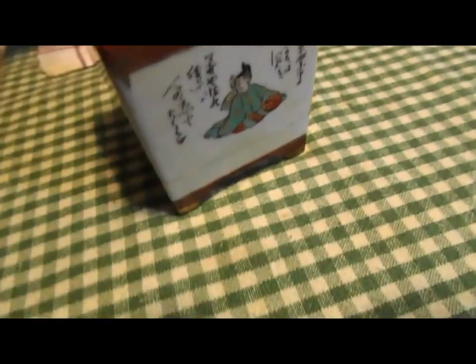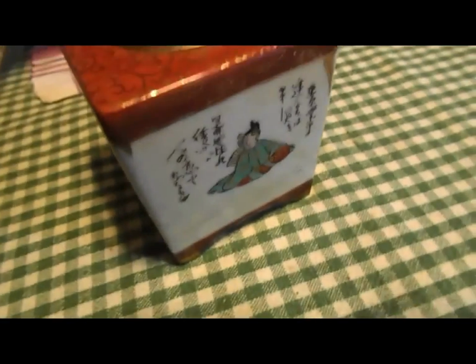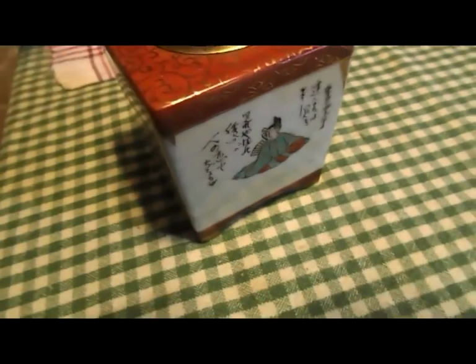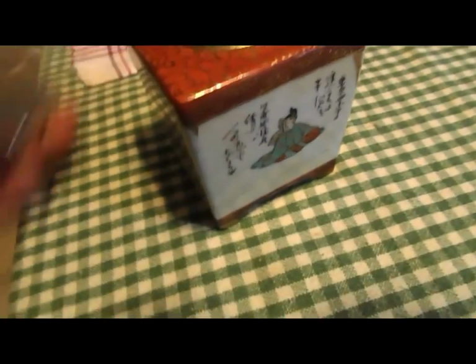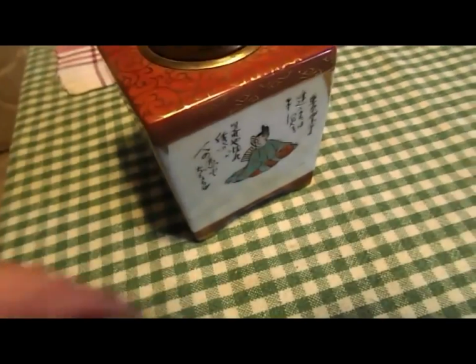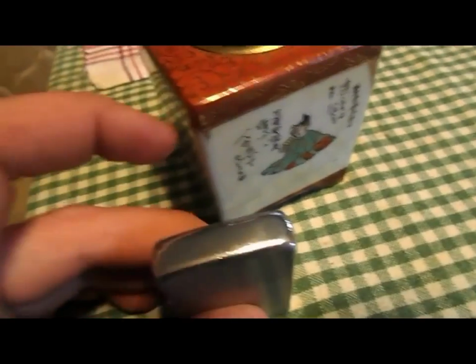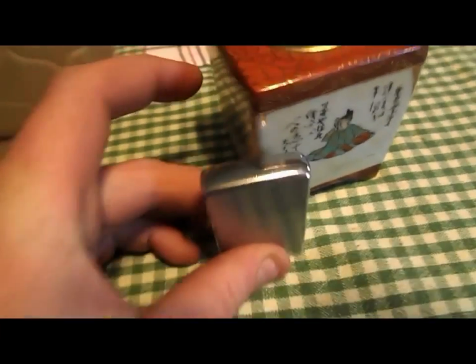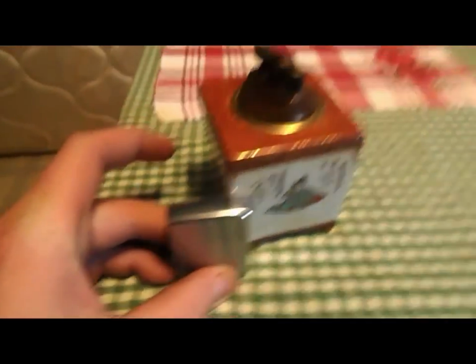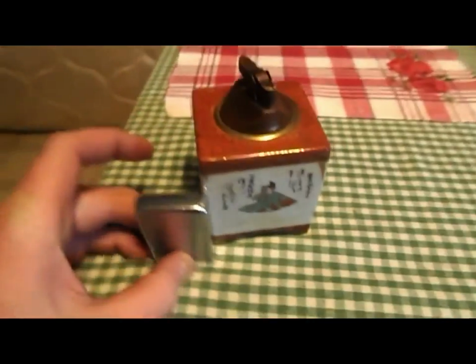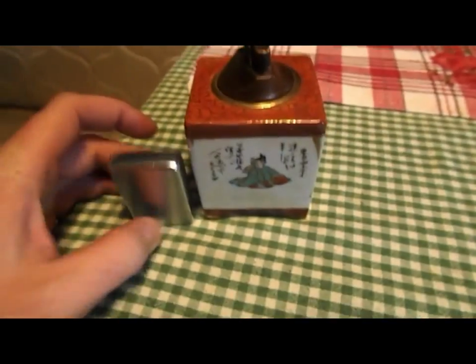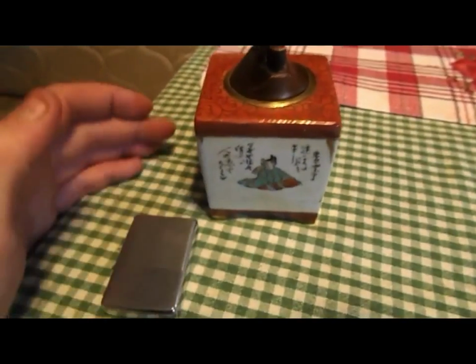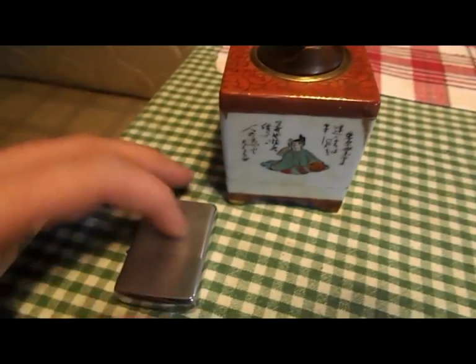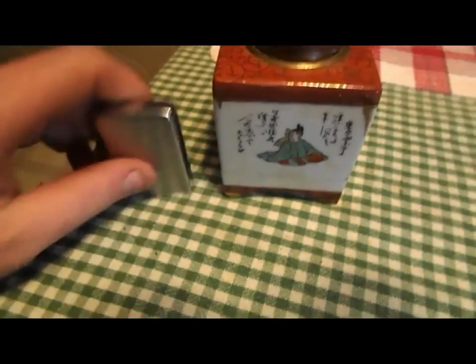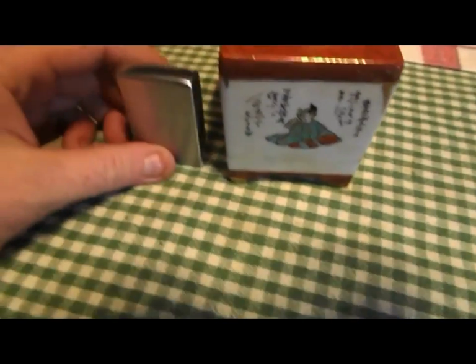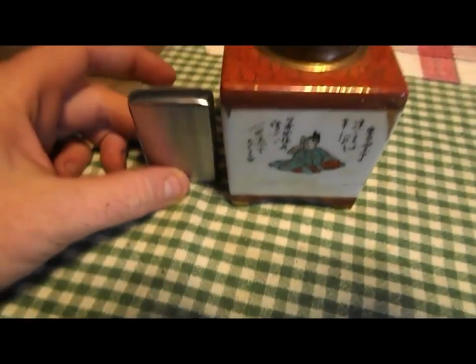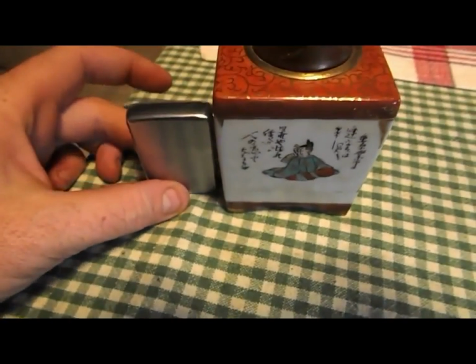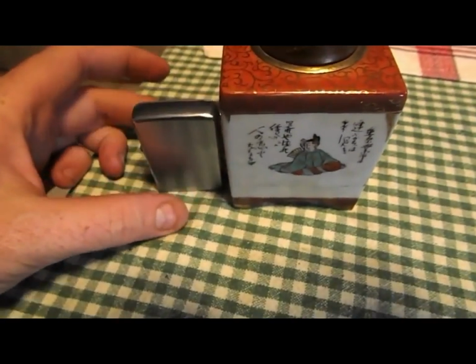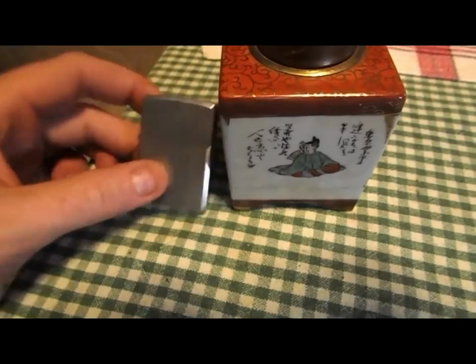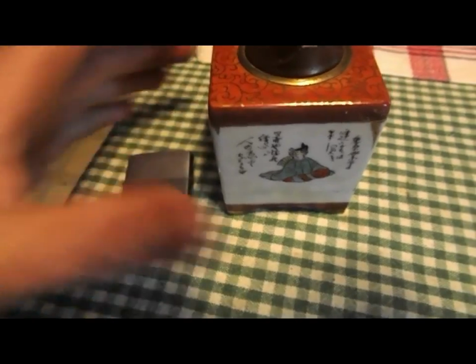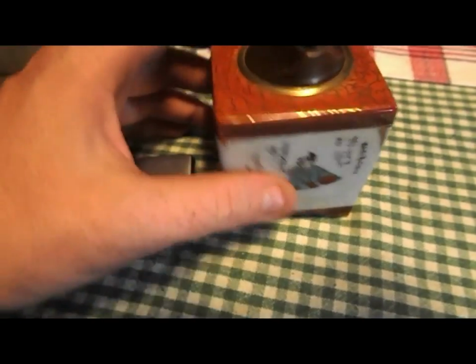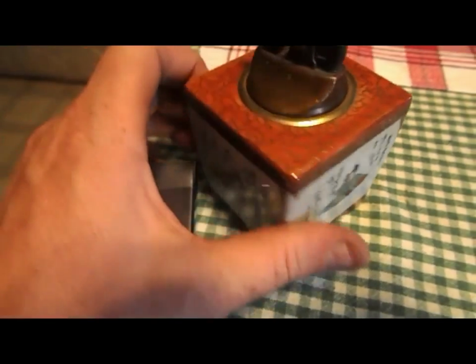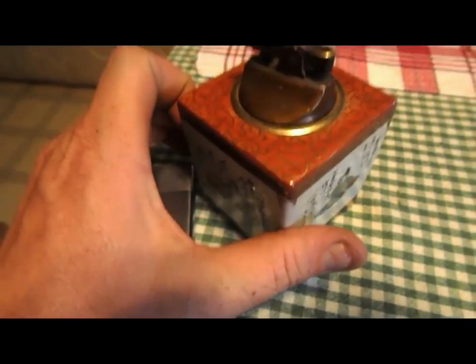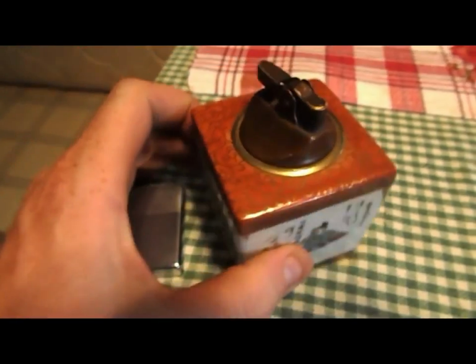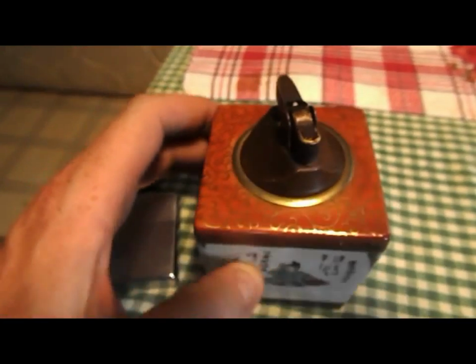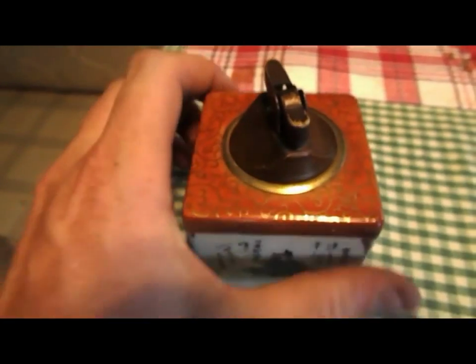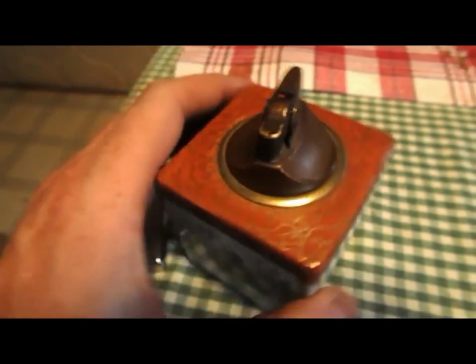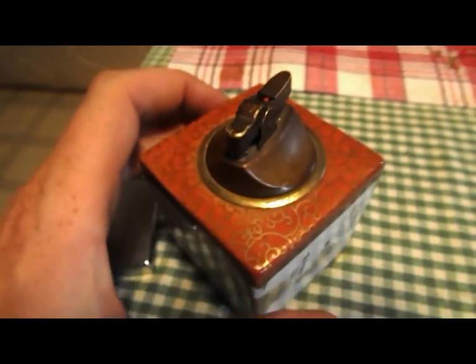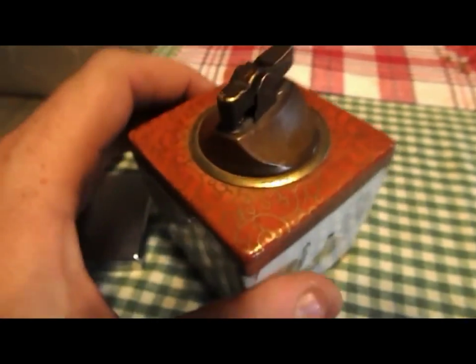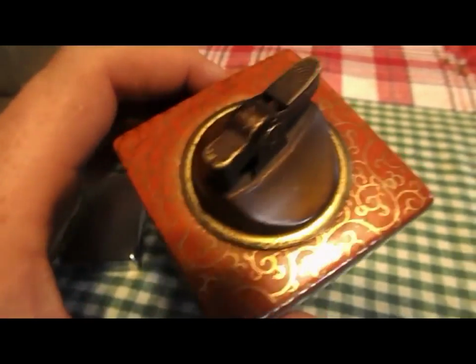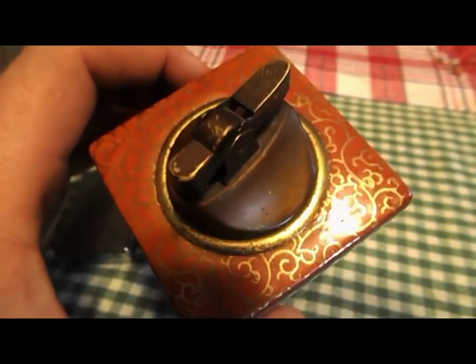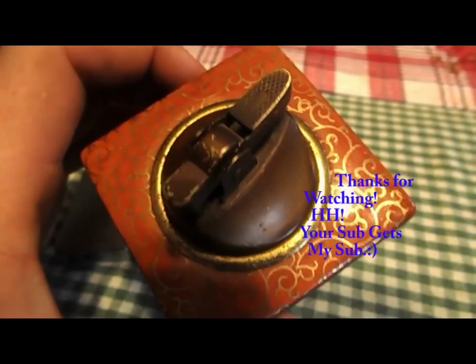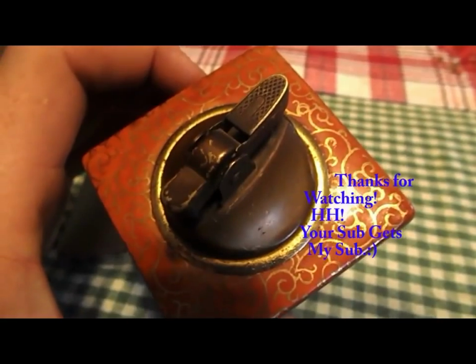Here's a regular lighter. That's pretty big. It's pretty neat. I'm going to put it on eBay for sale.